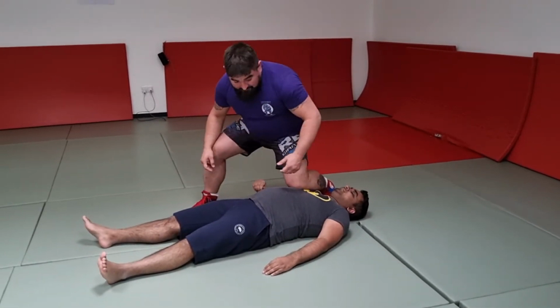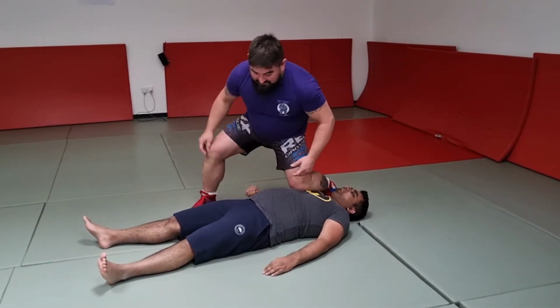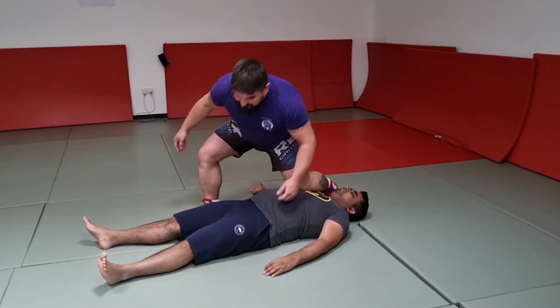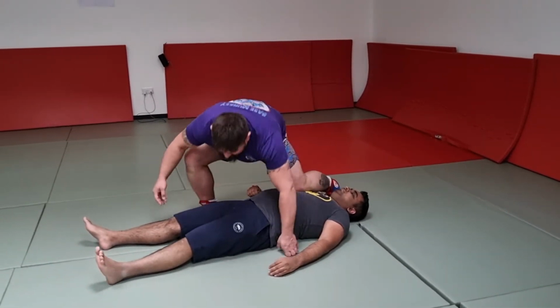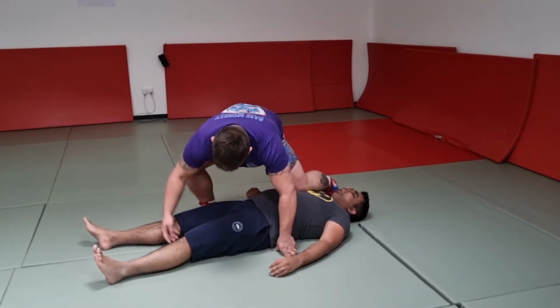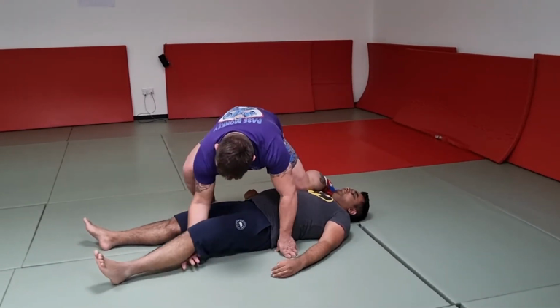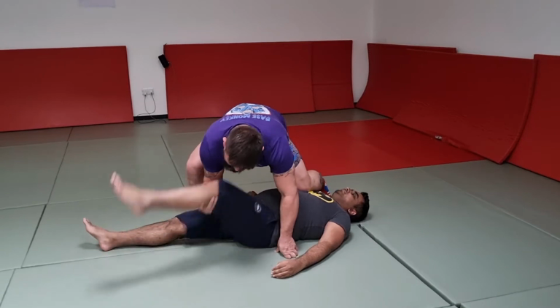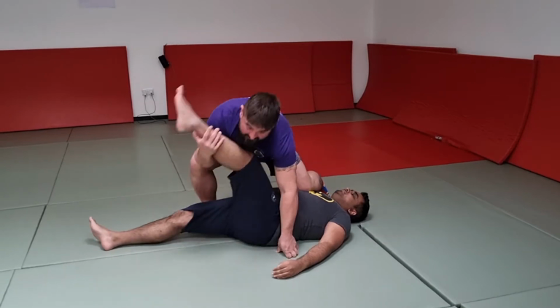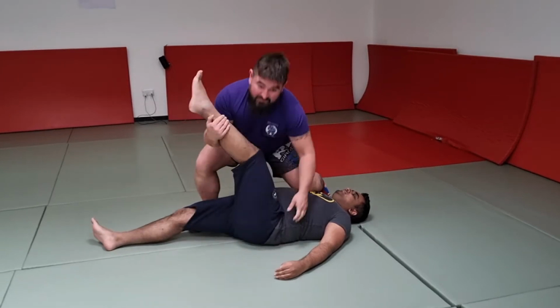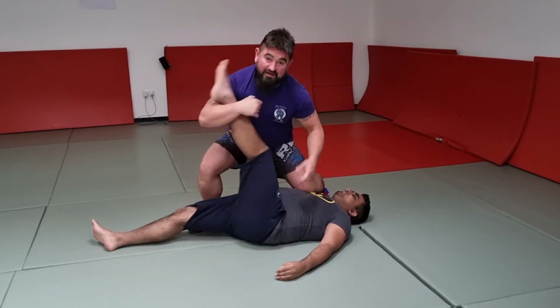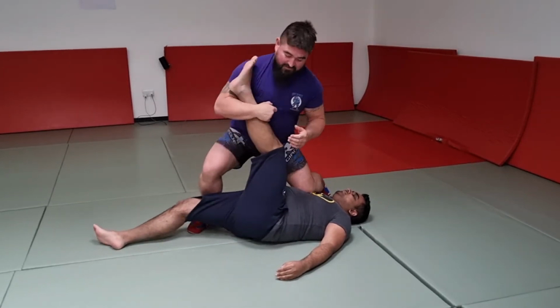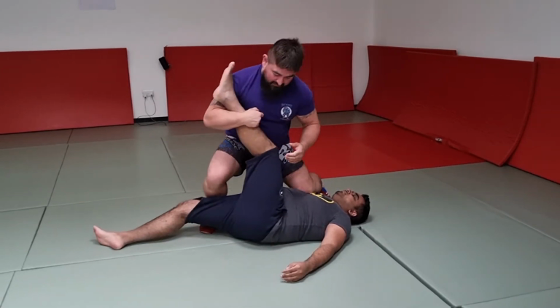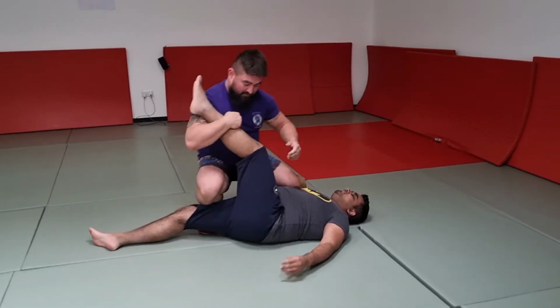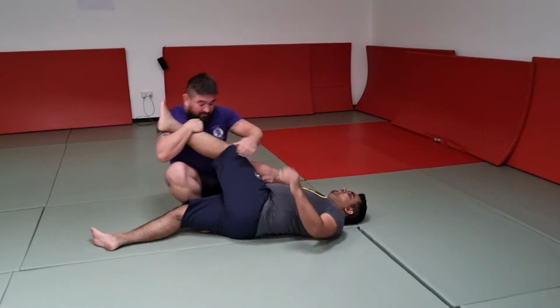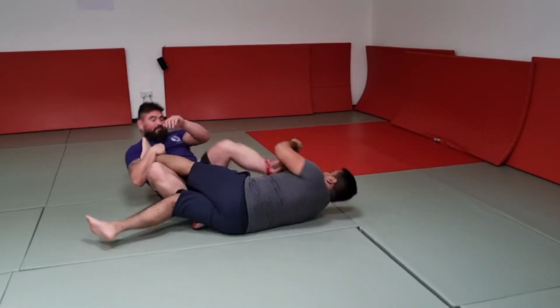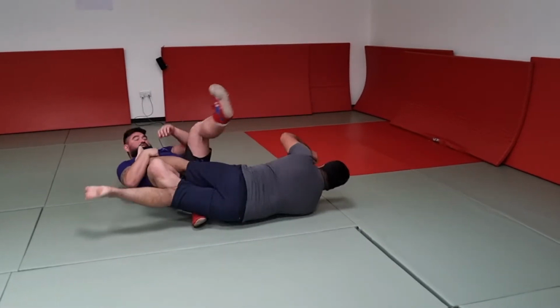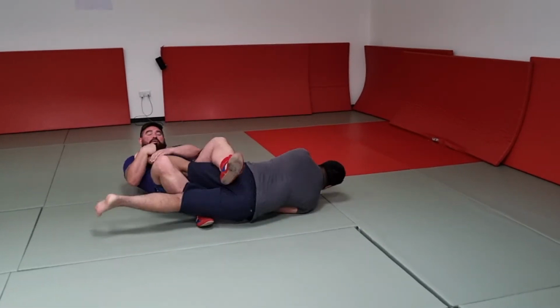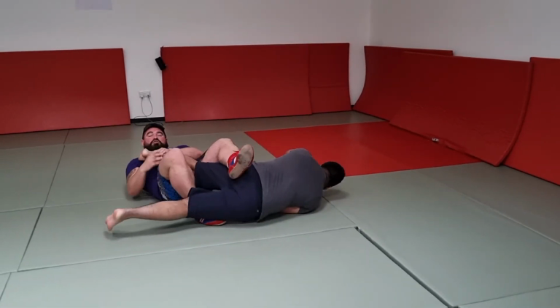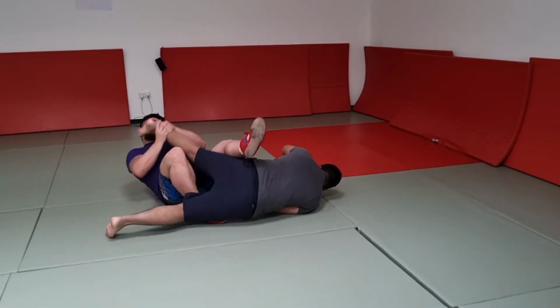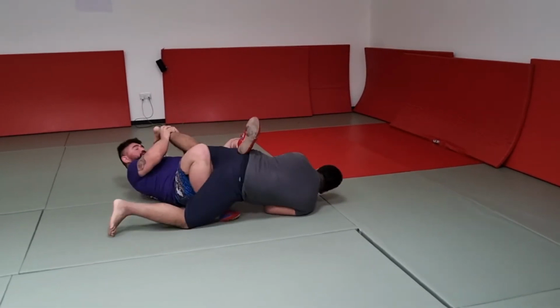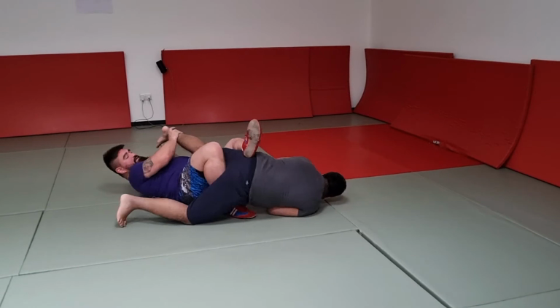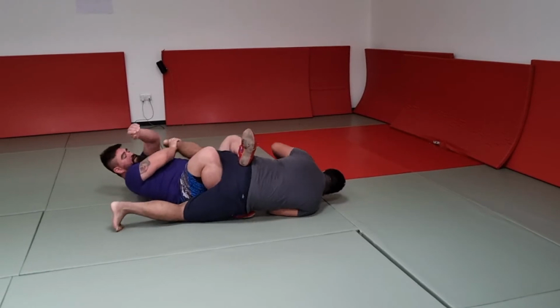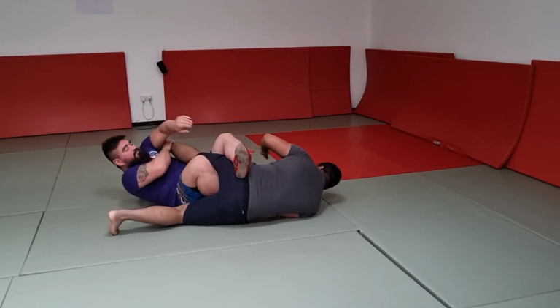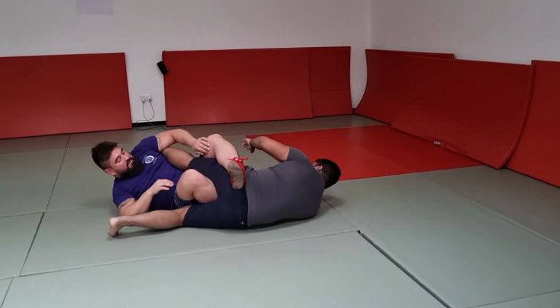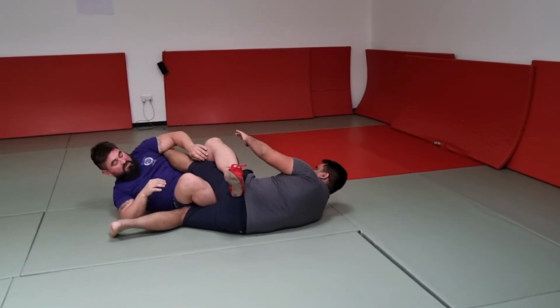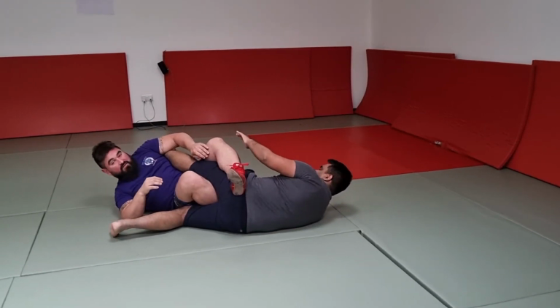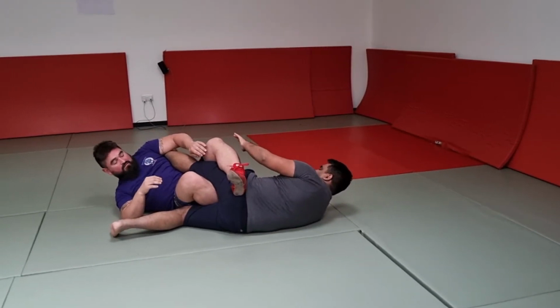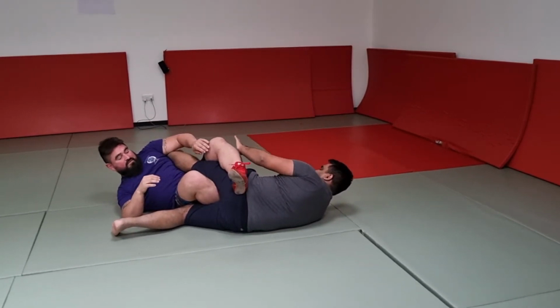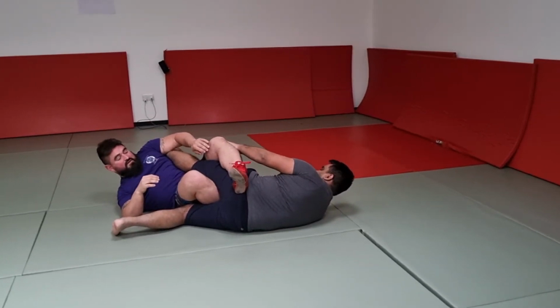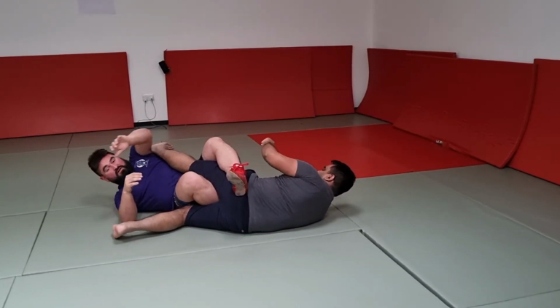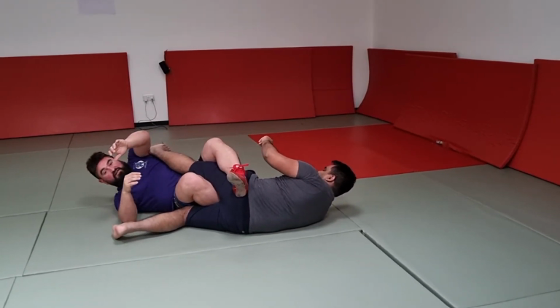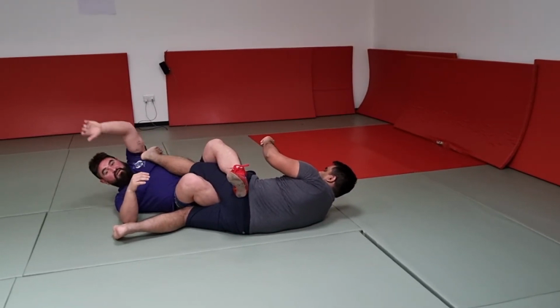Move this knee to here, lean in, scoop up the leg, hold it in, roll back with the leg, place it under my arm, and extend it there.